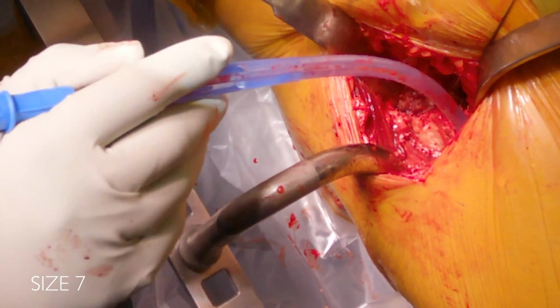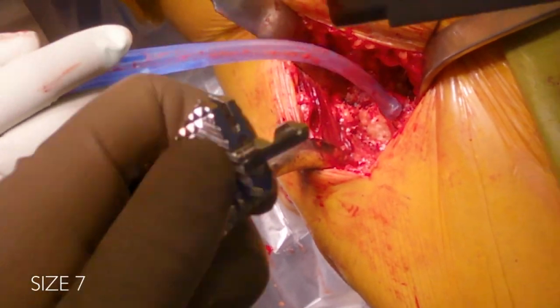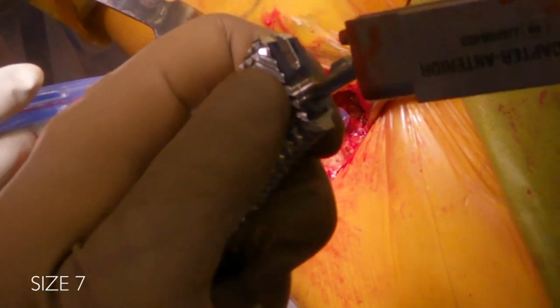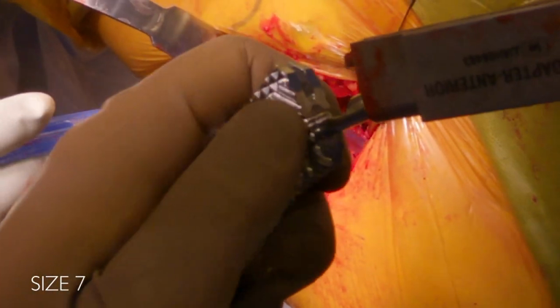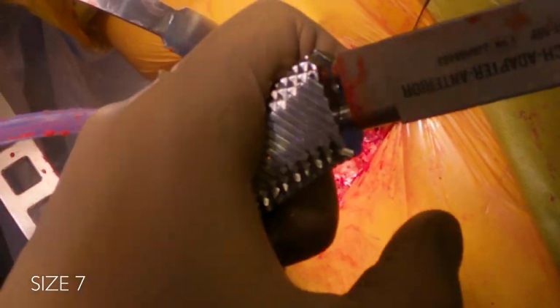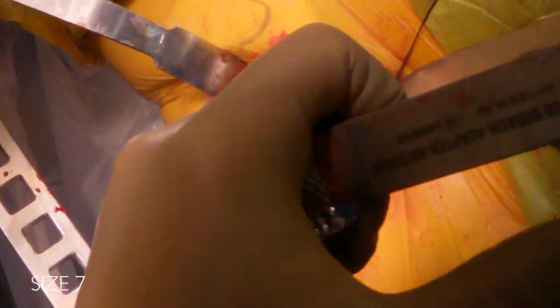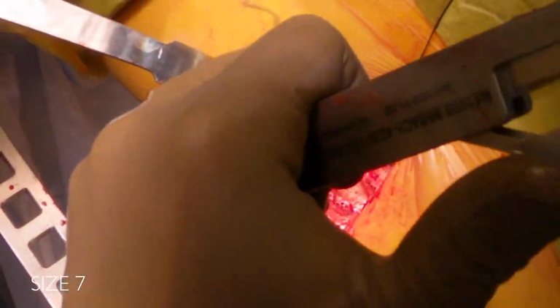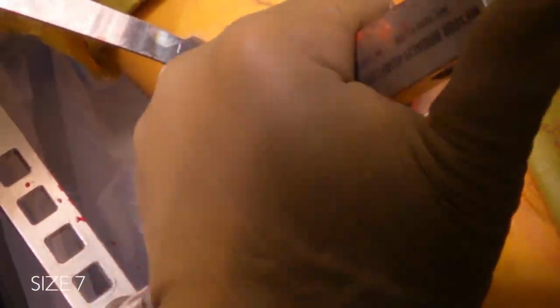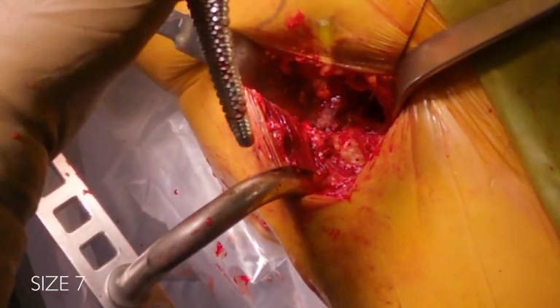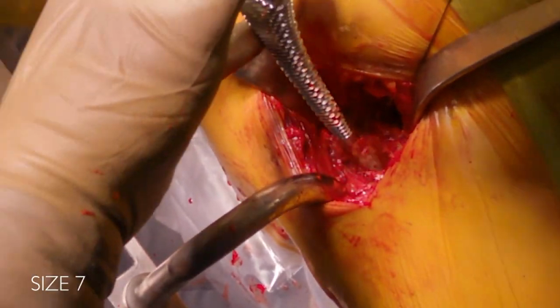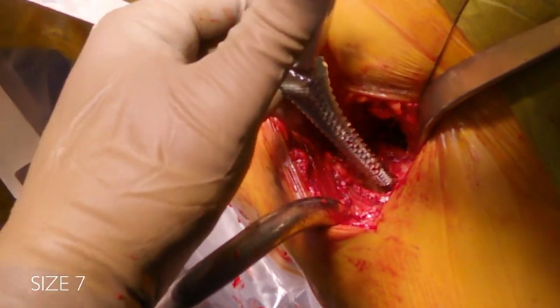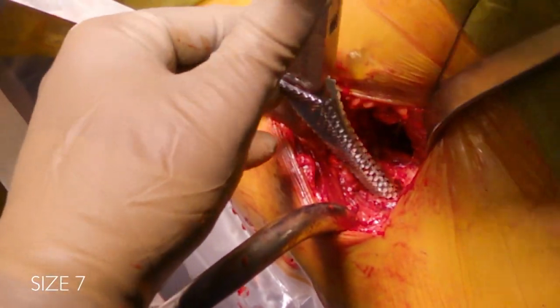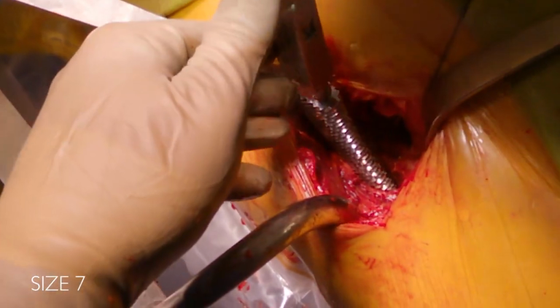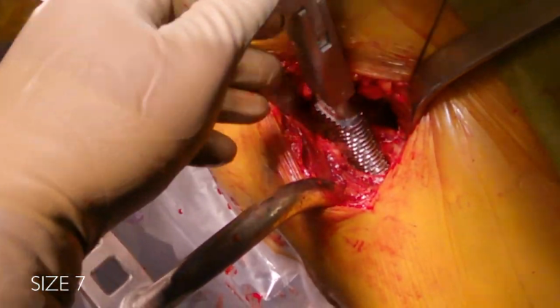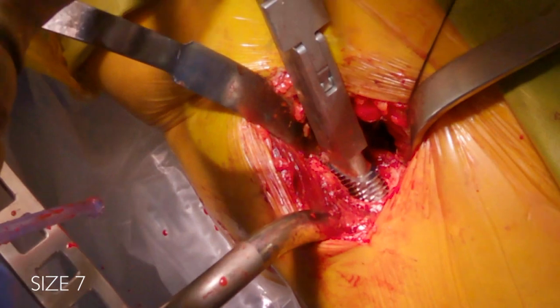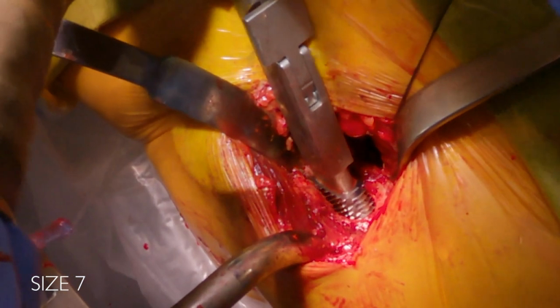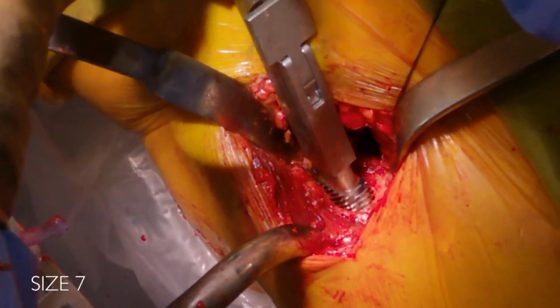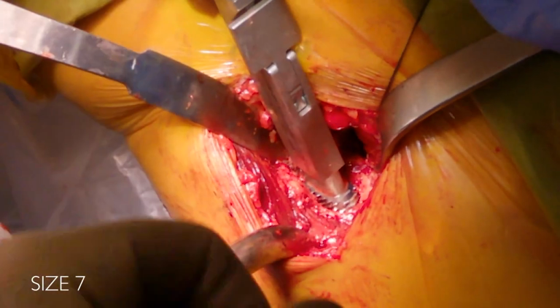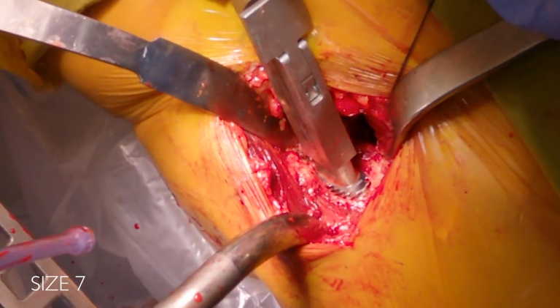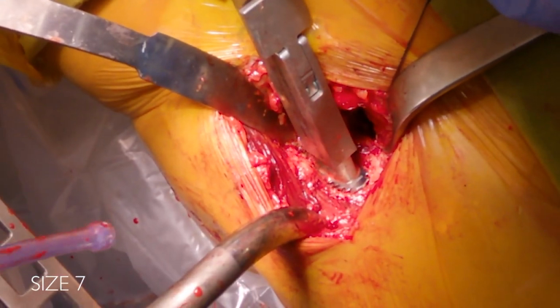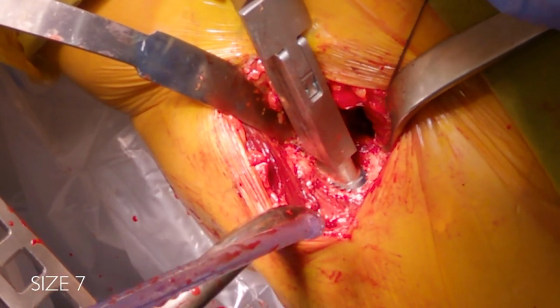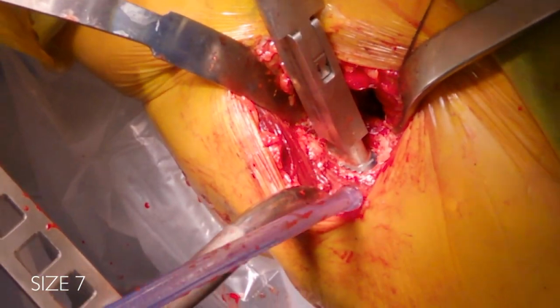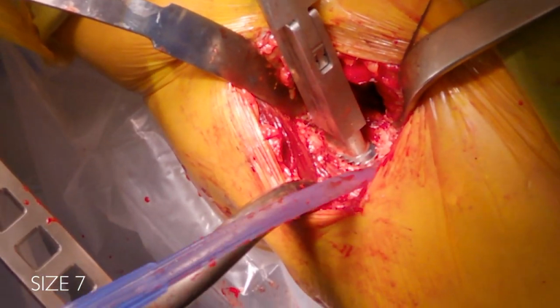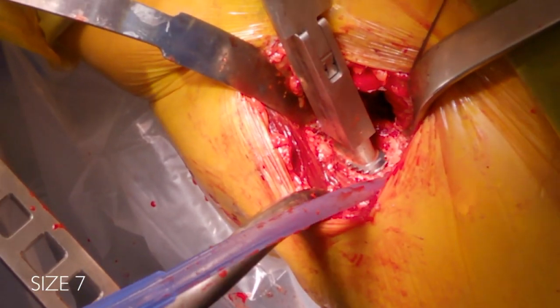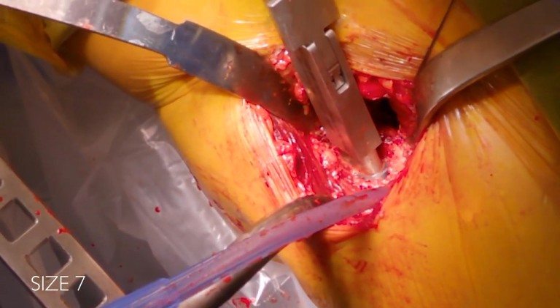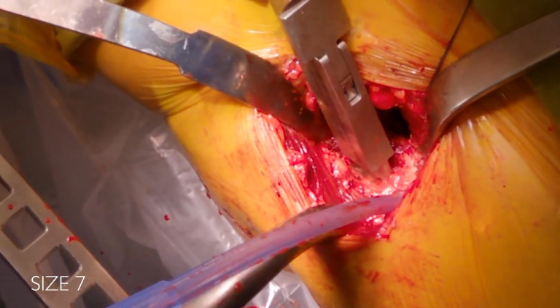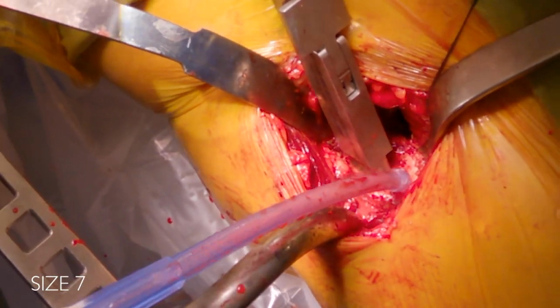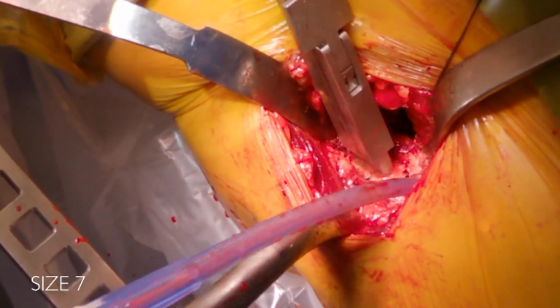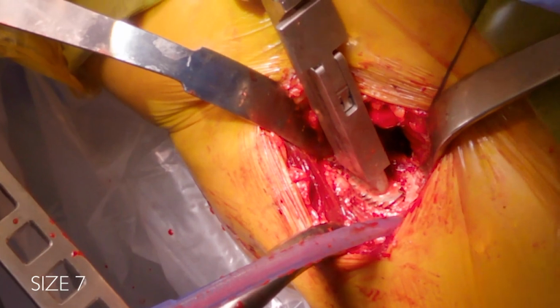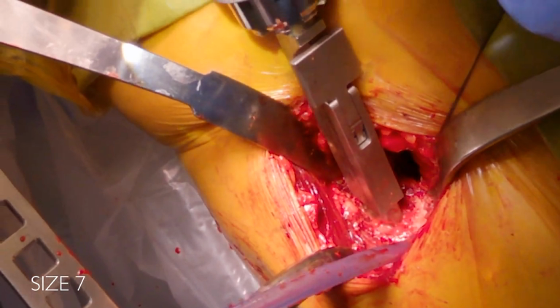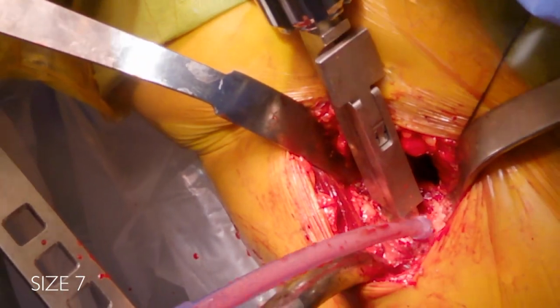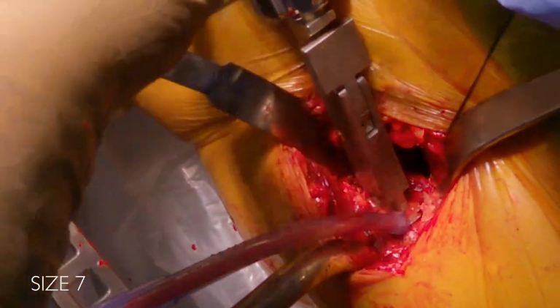Here's the size seven. You can see I'm not using my left hand at all — I'm essentially just using my right hand to pull the trigger. I jokingly say I broached the canal with my thumb; it's really effortlessly done.